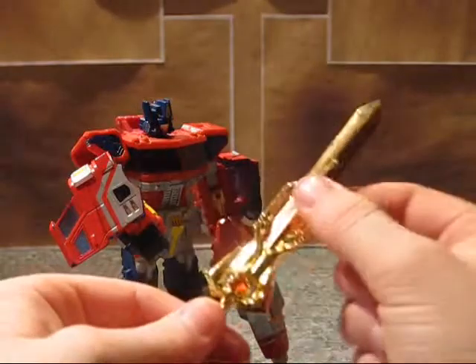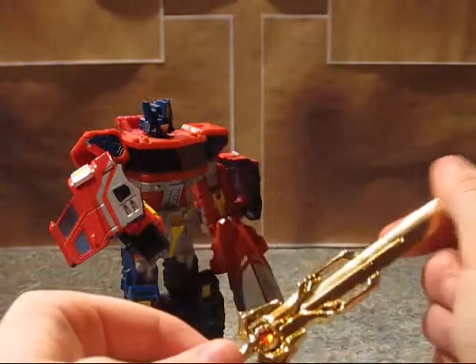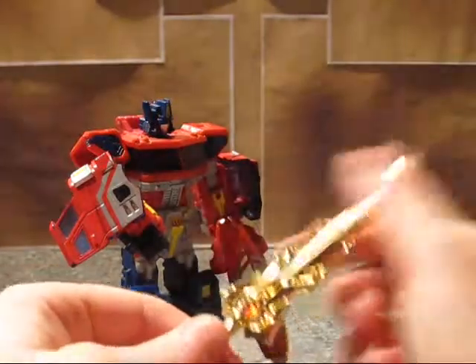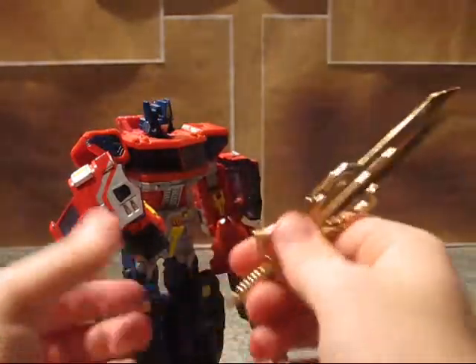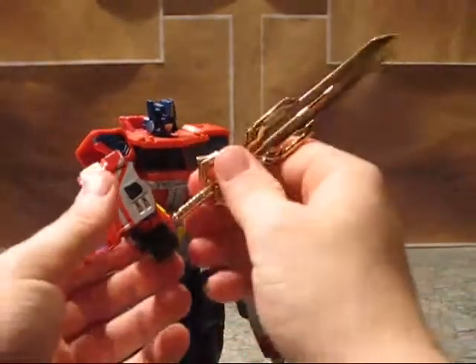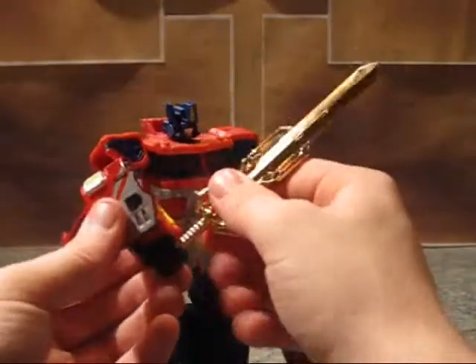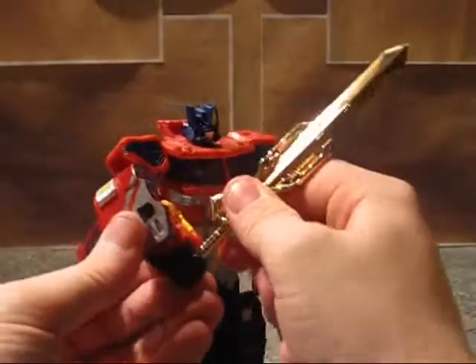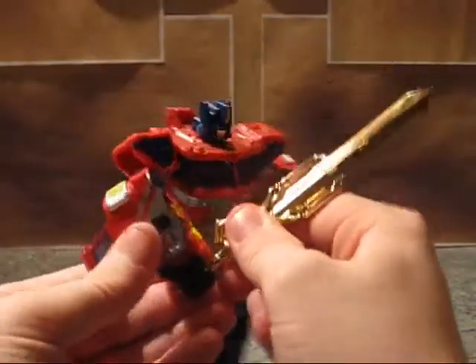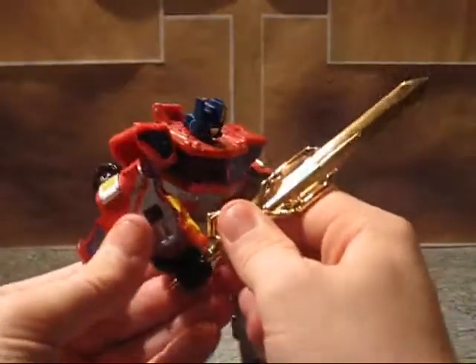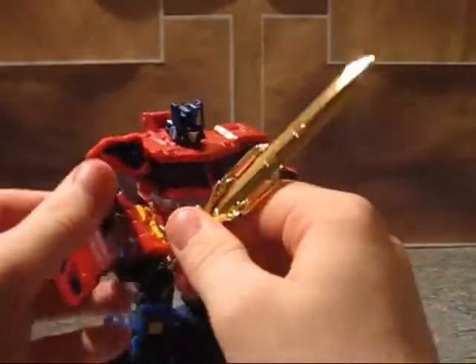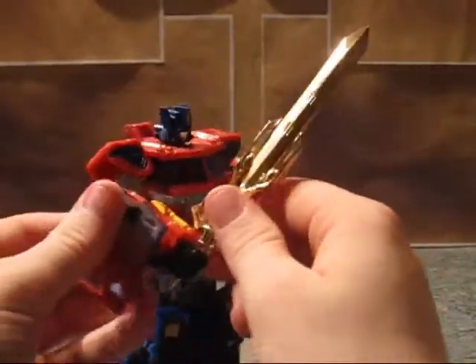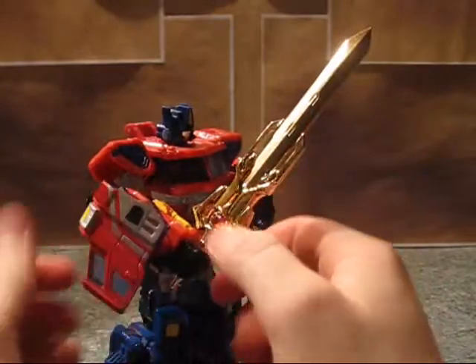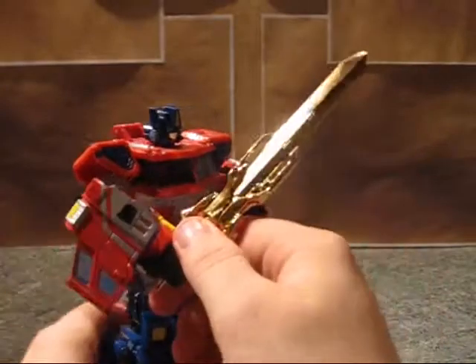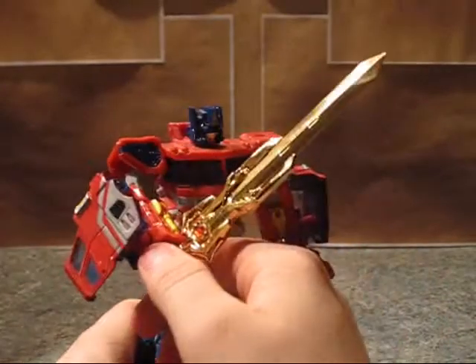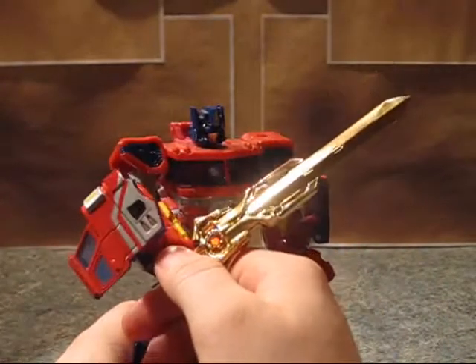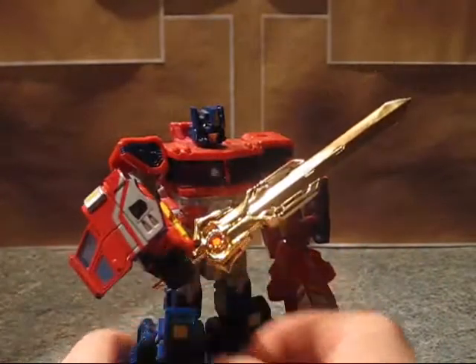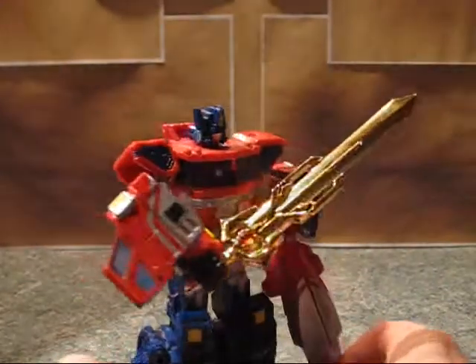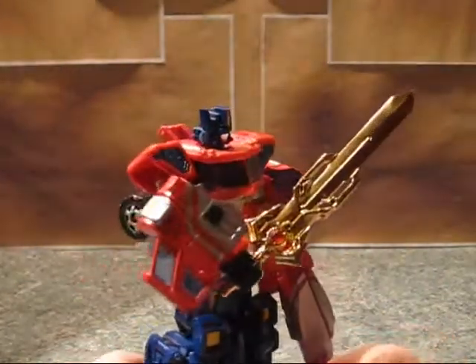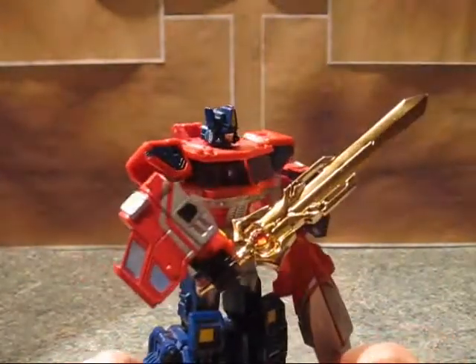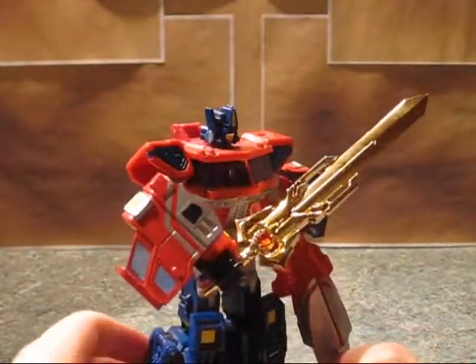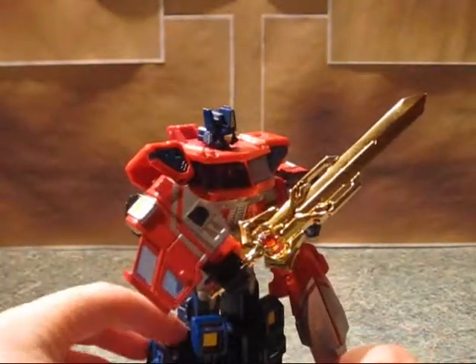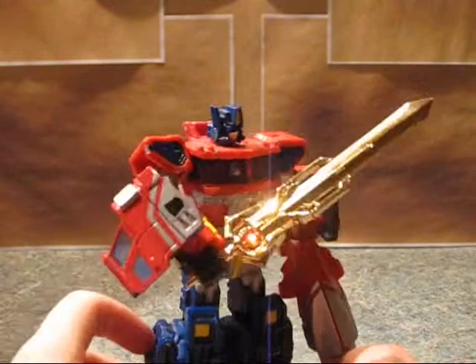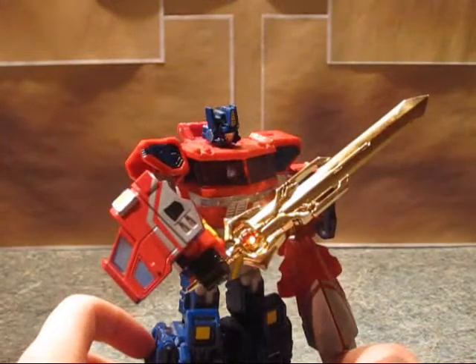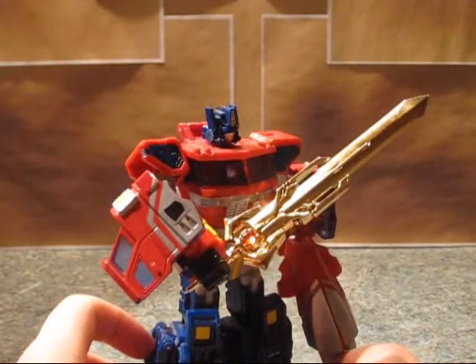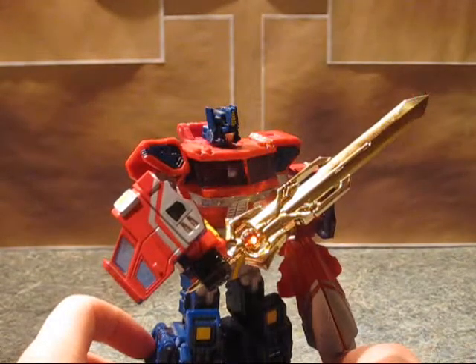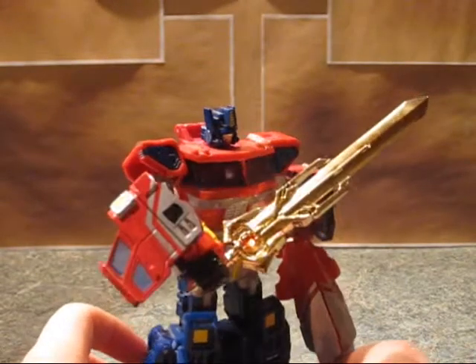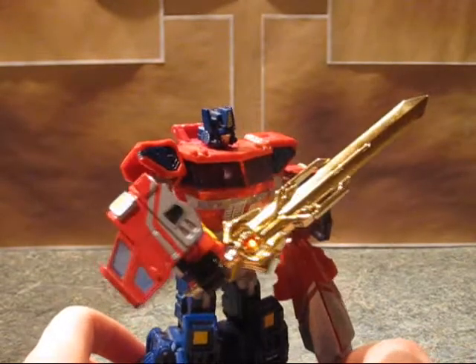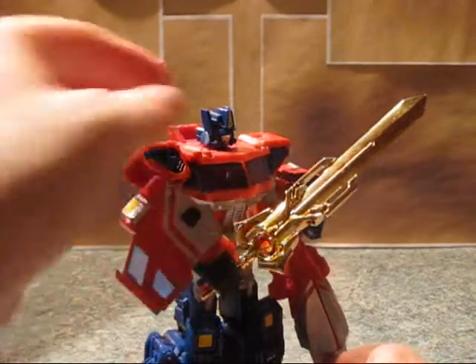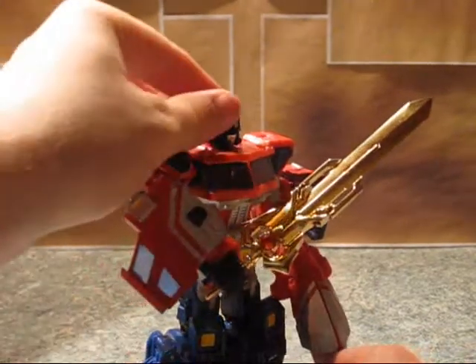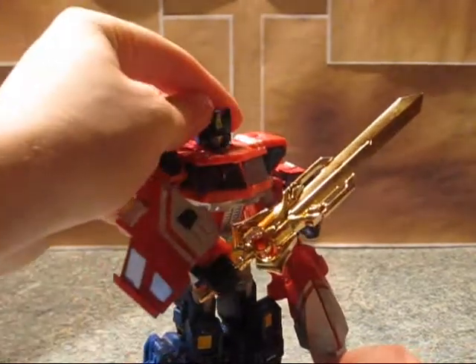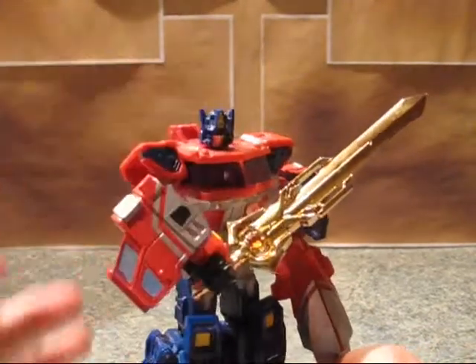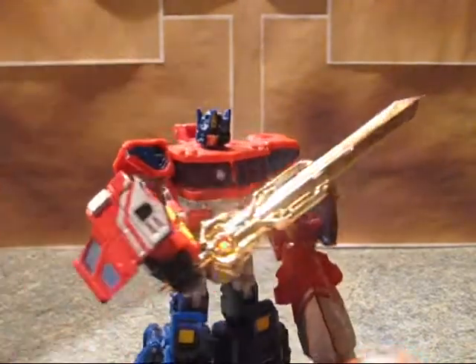This sword is just downright awesome. I paid $15 for it, plus about $5 in shipping, so I paid almost $21 for this sword.